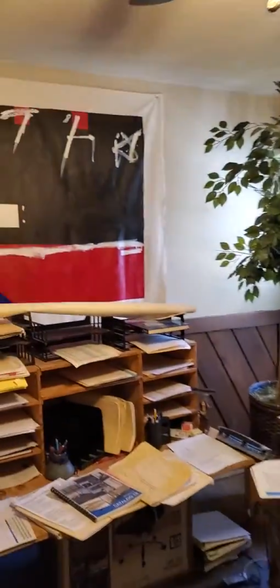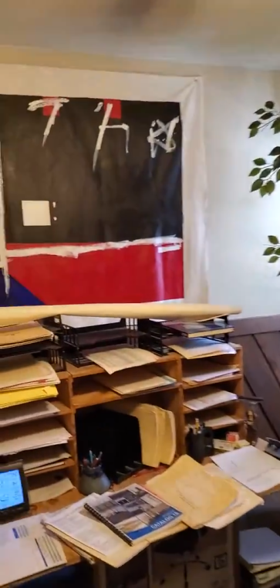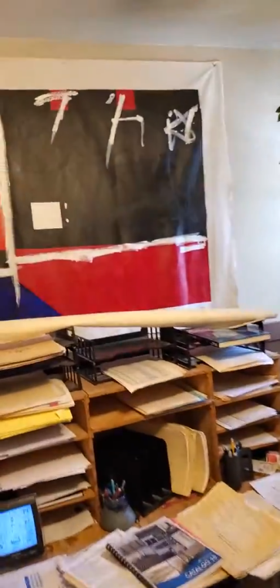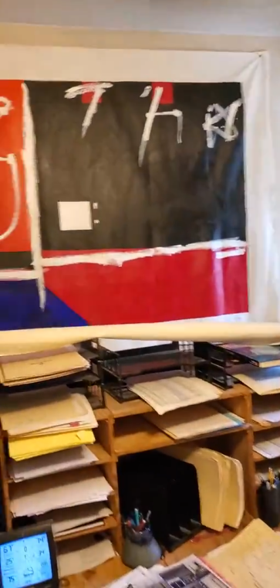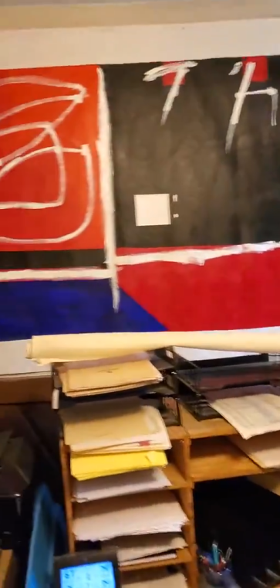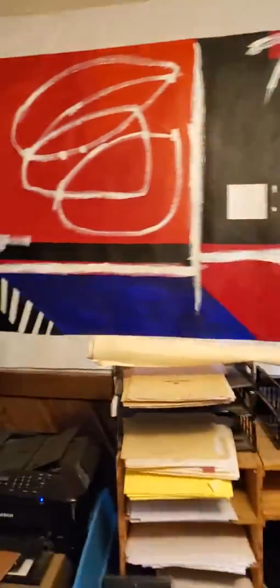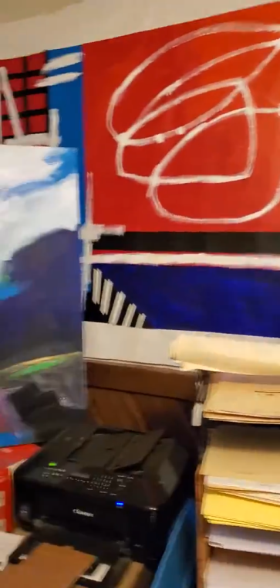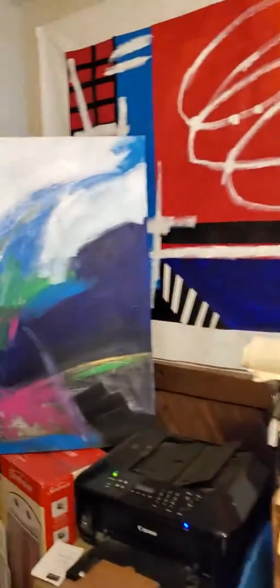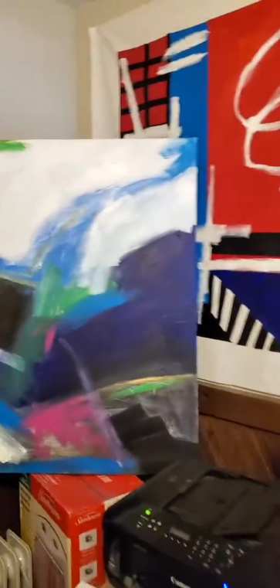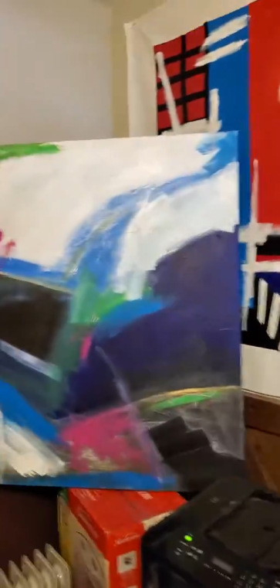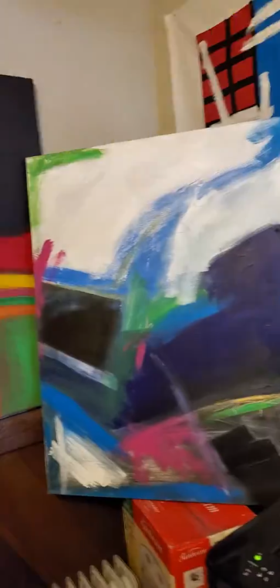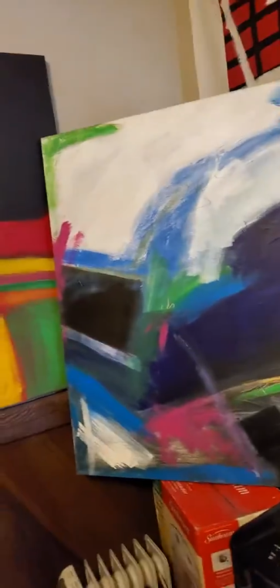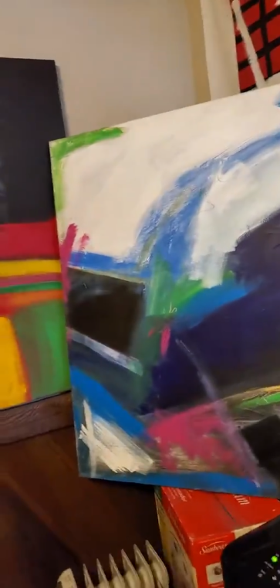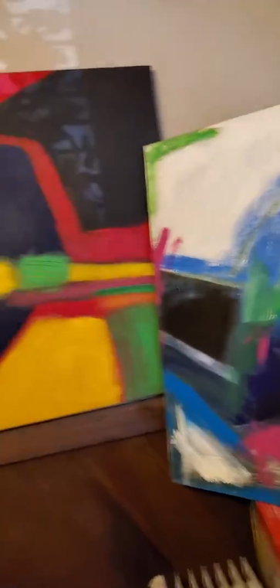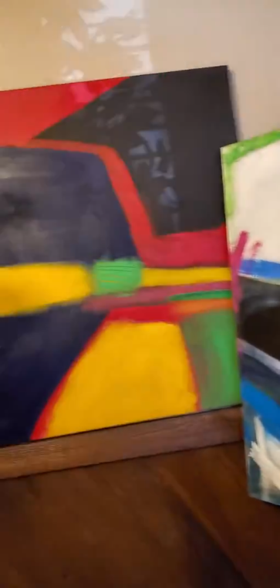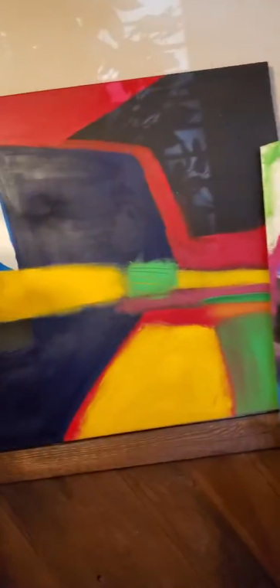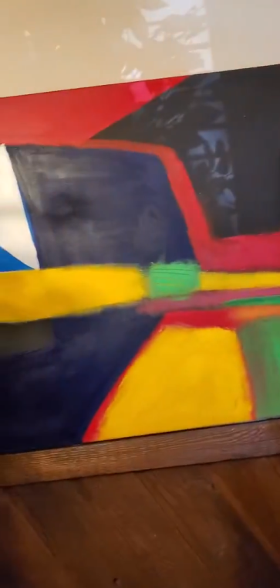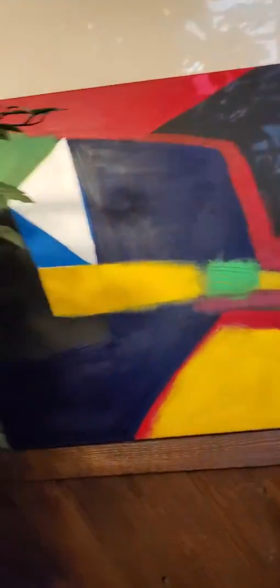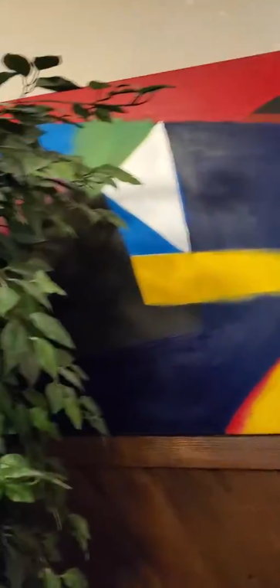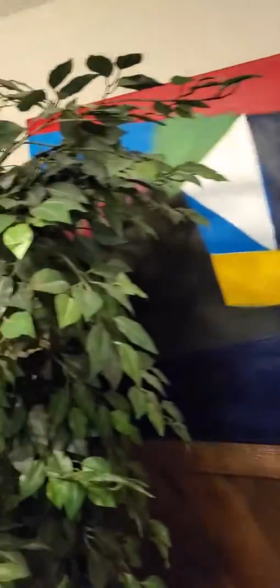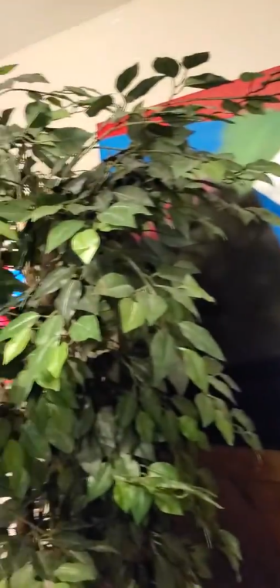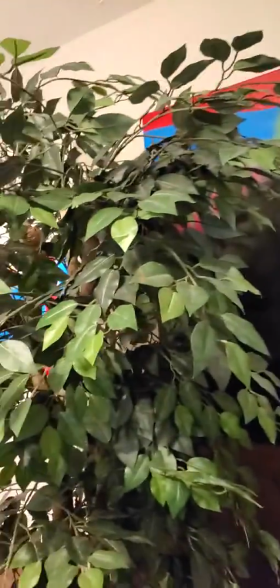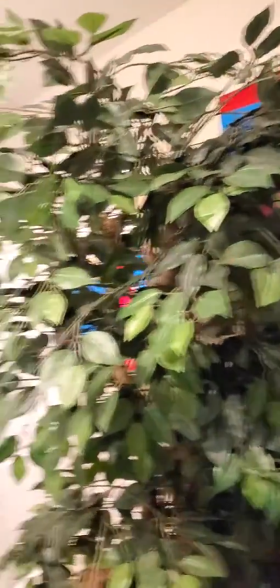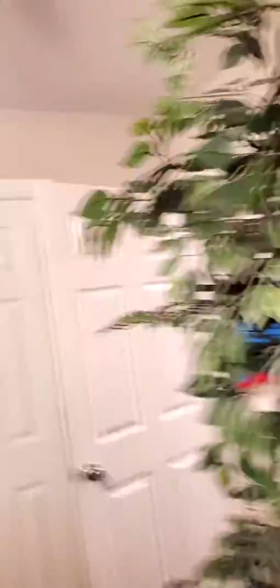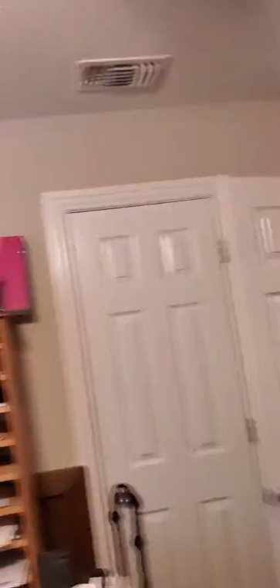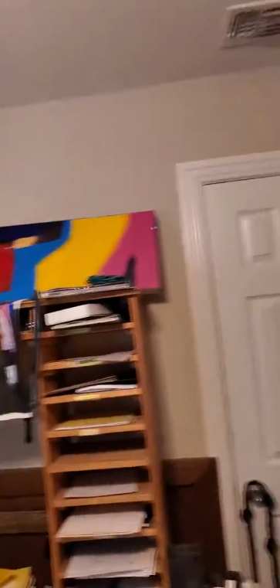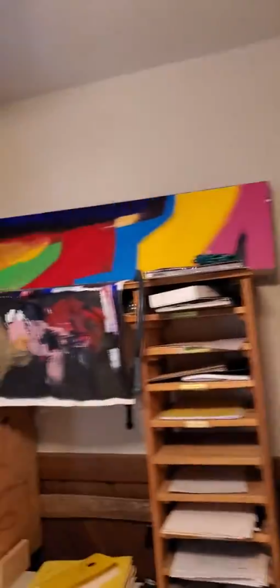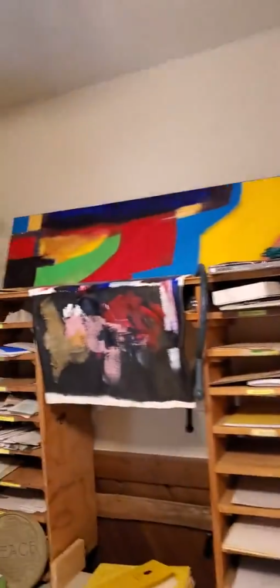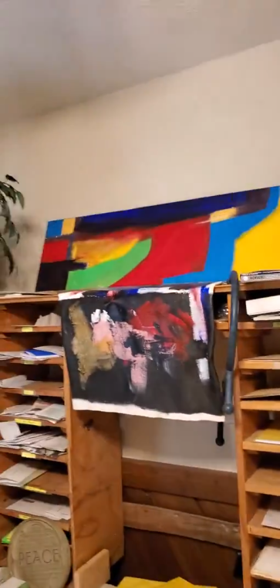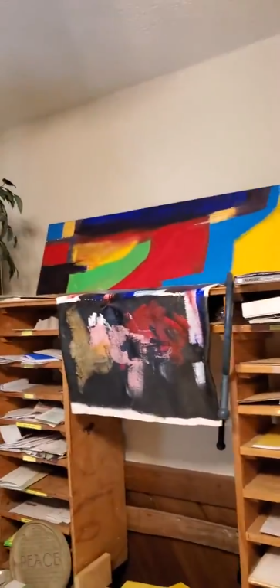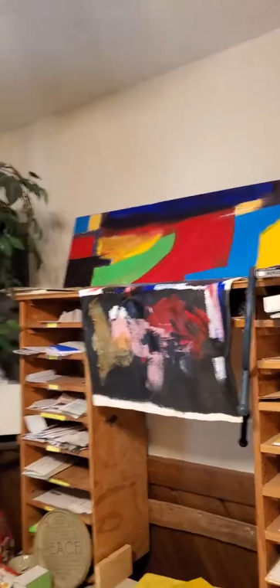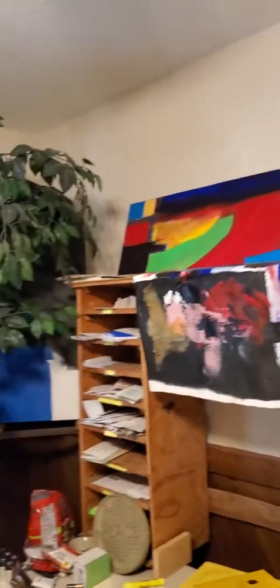More artwork — yes, there's some over there, too.